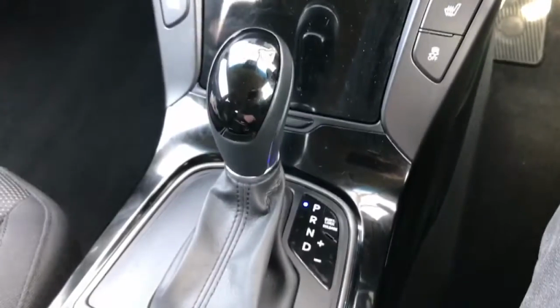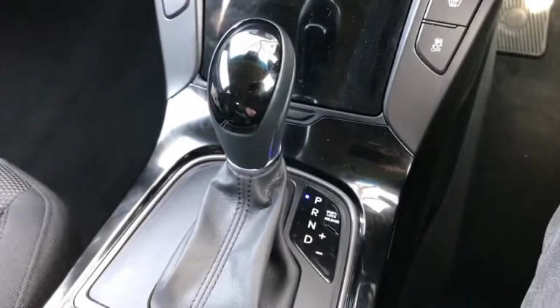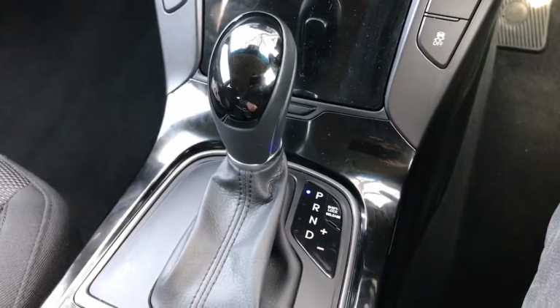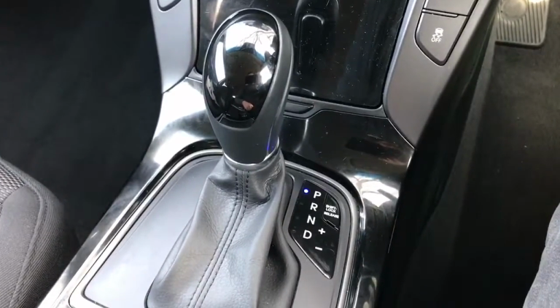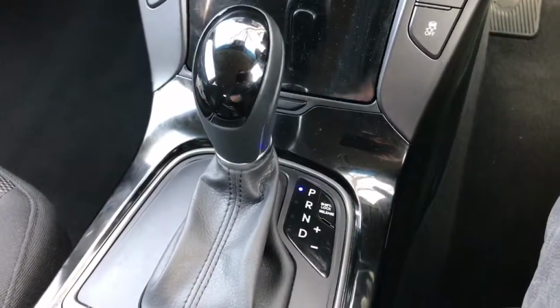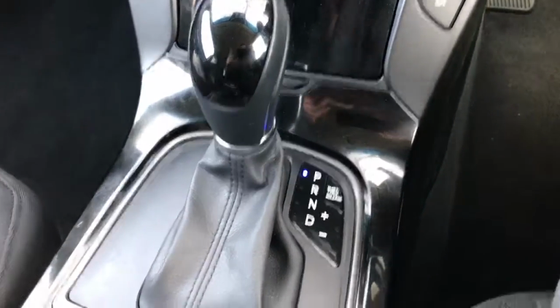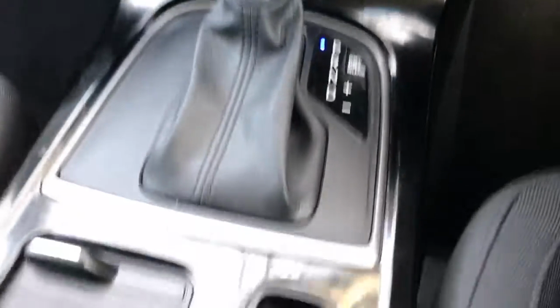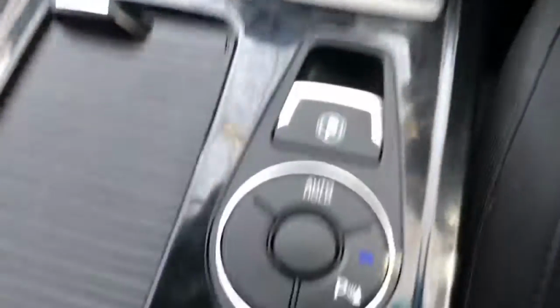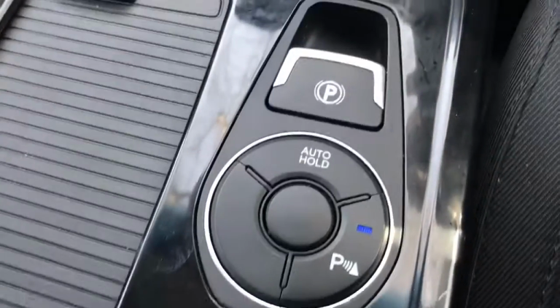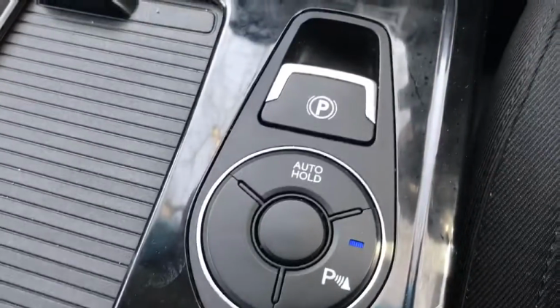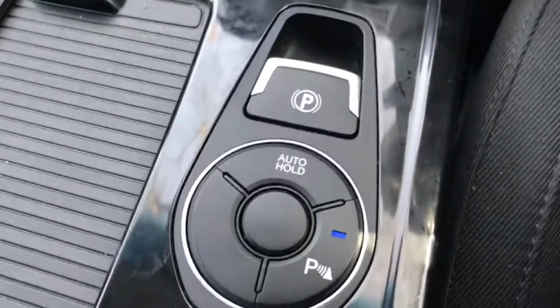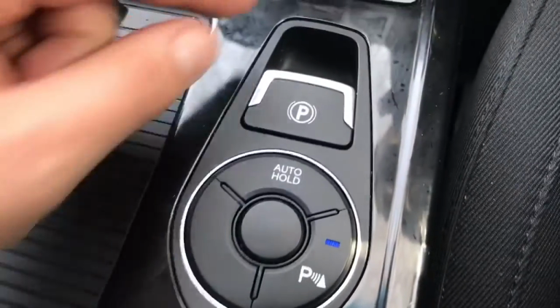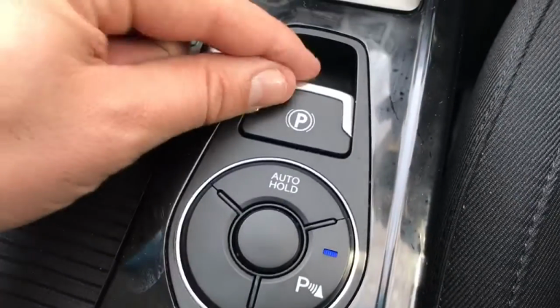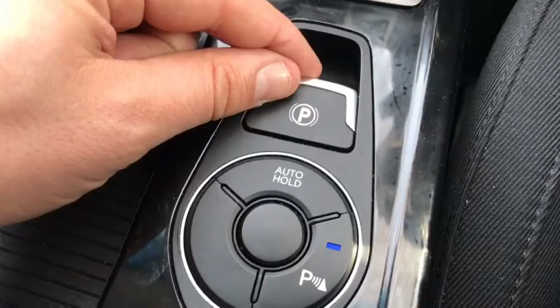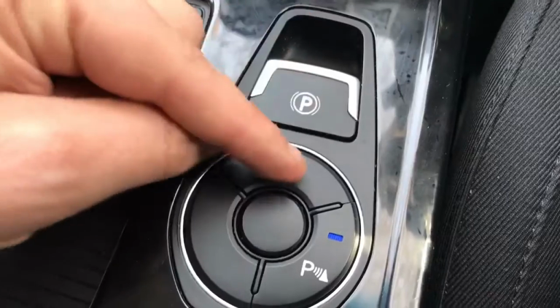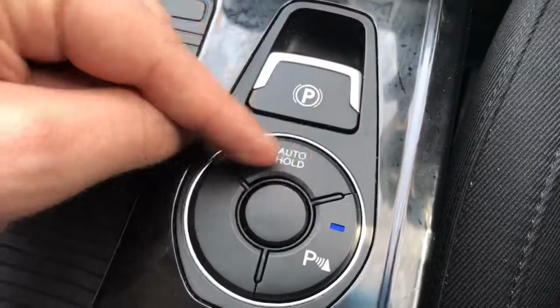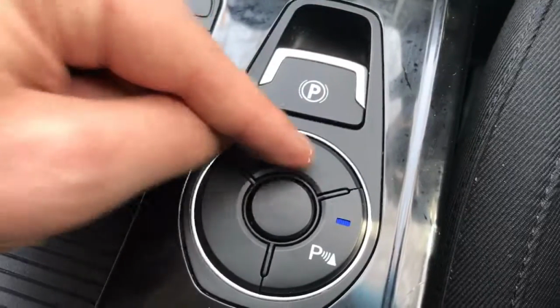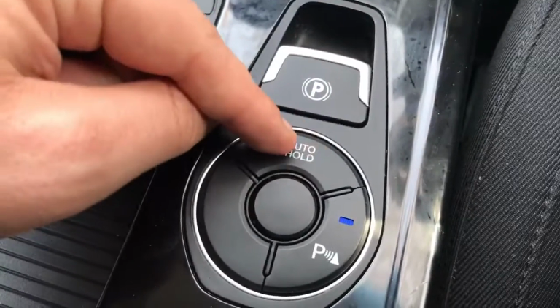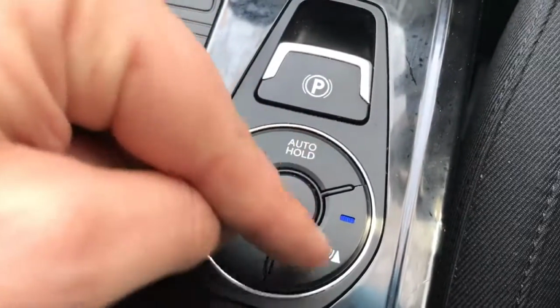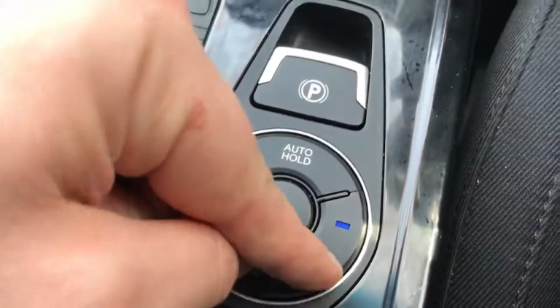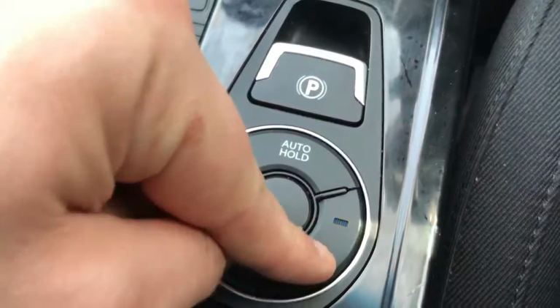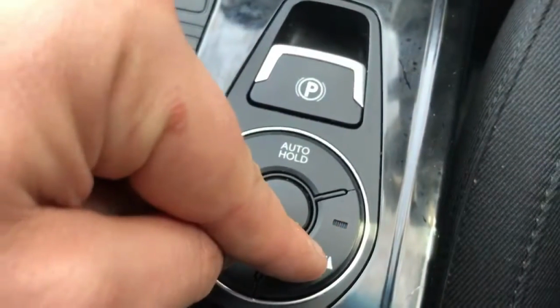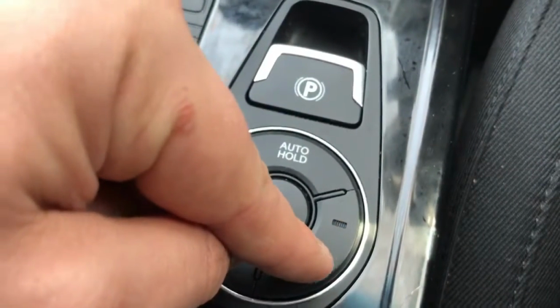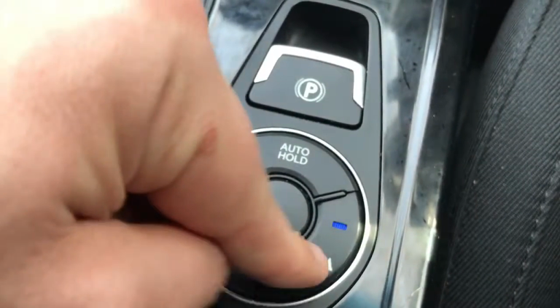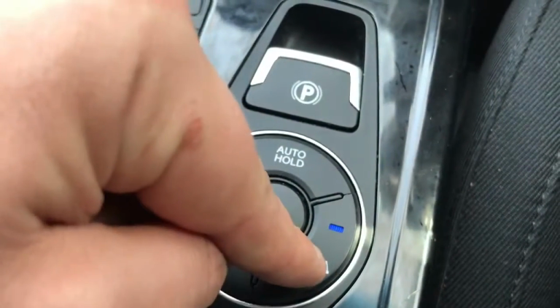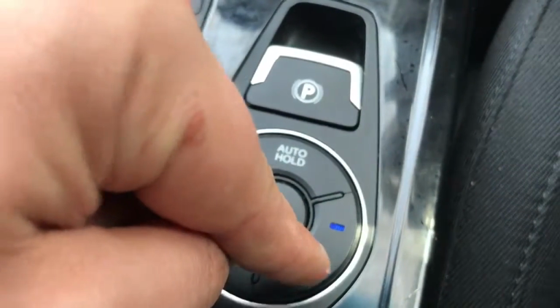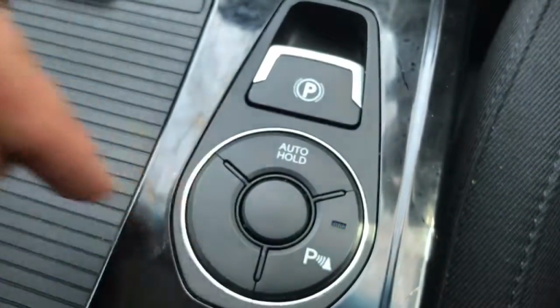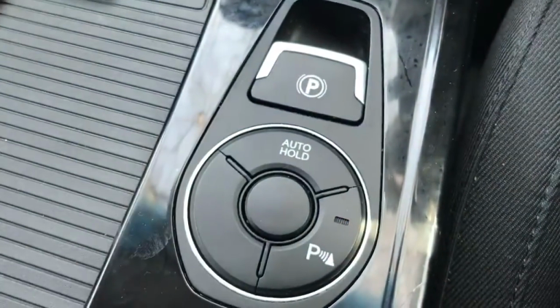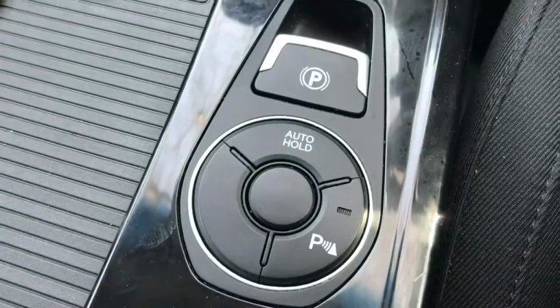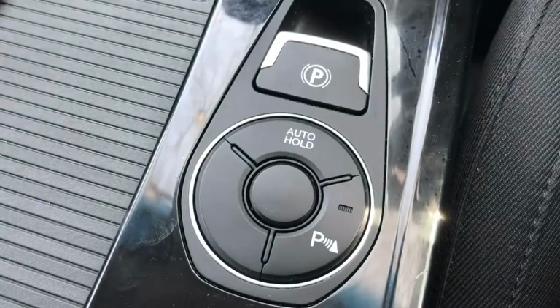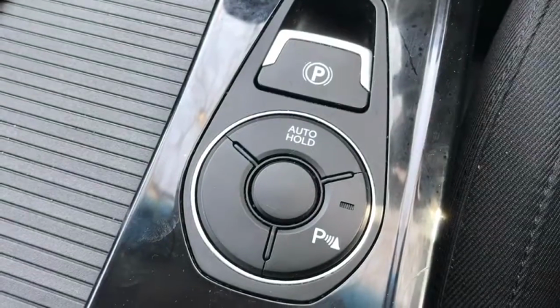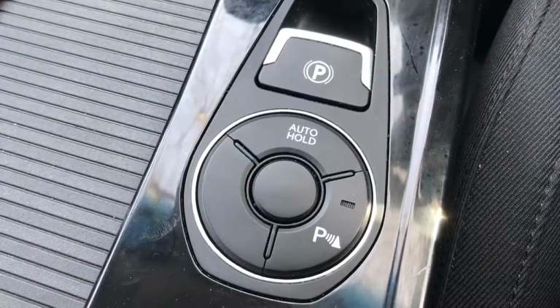We then have the fully automatic gearbox, and finally an electronic handbrake with auto hold function. This button will turn the parking sensors on or off should you wish.